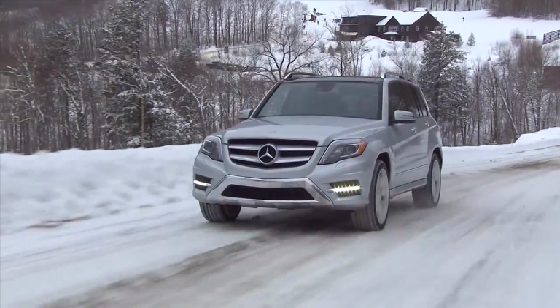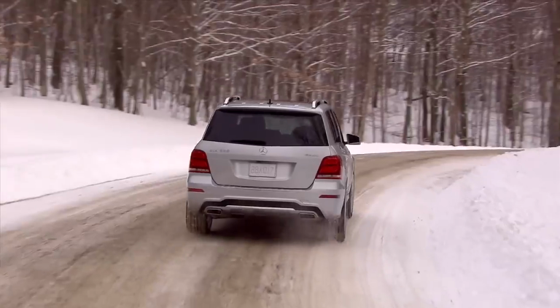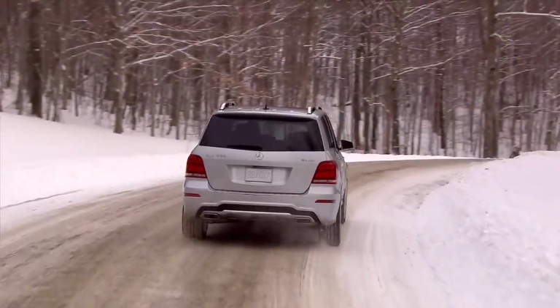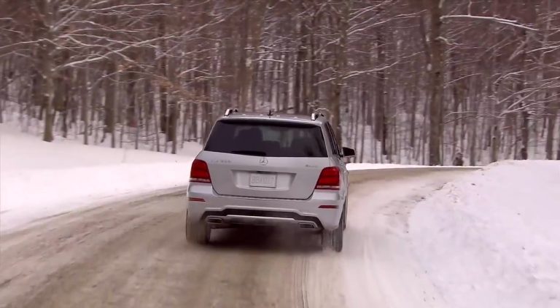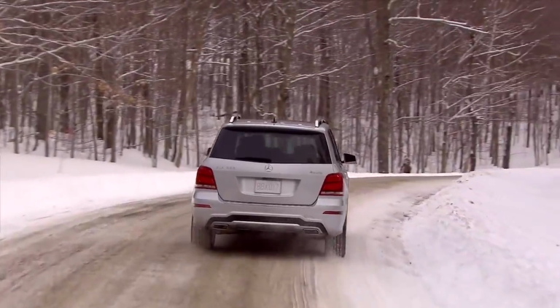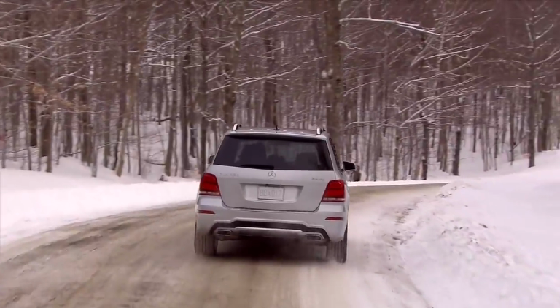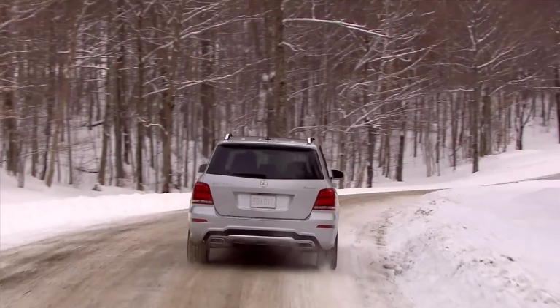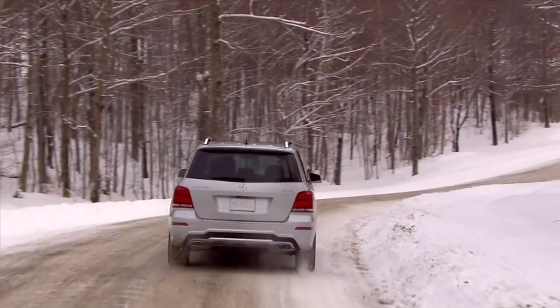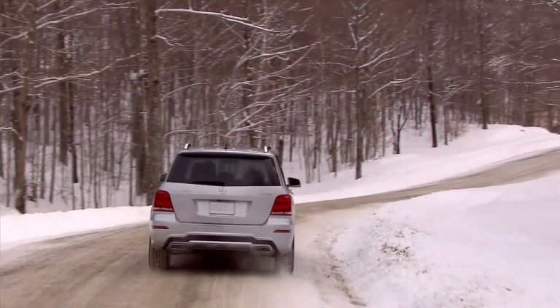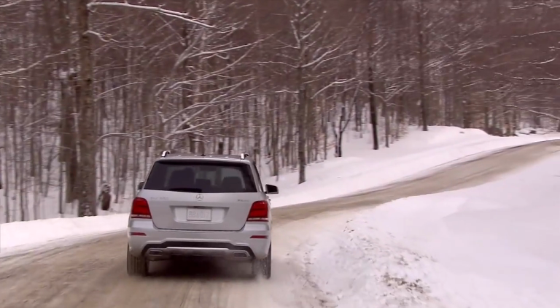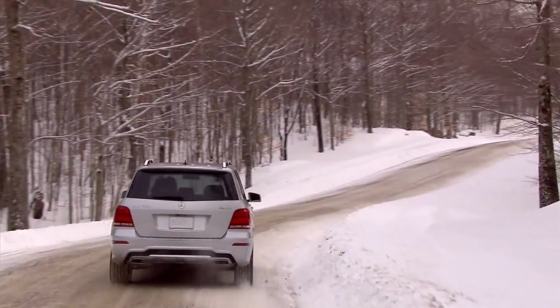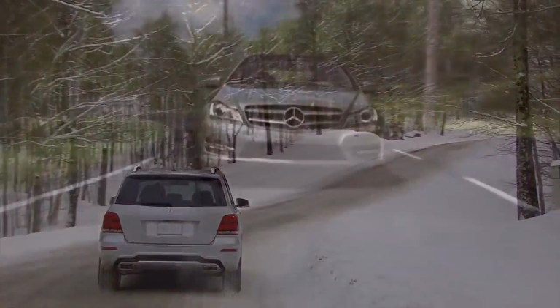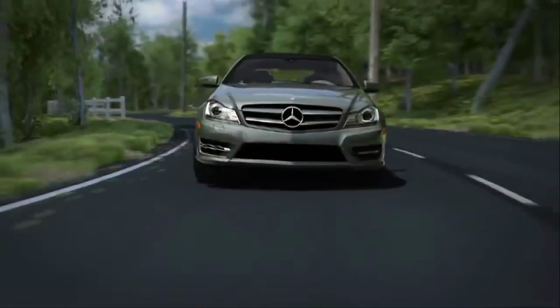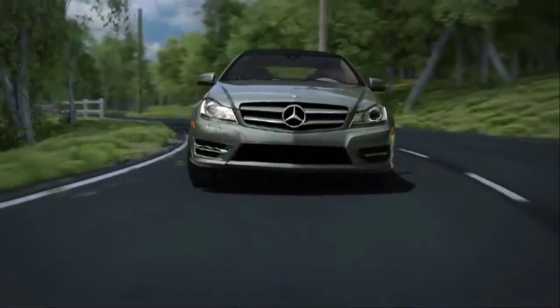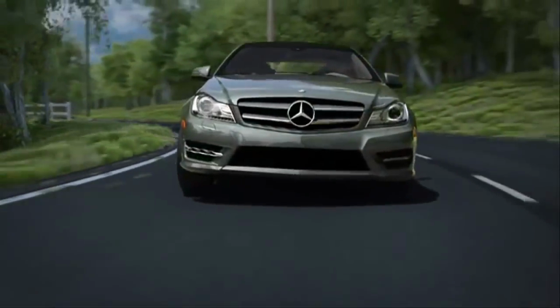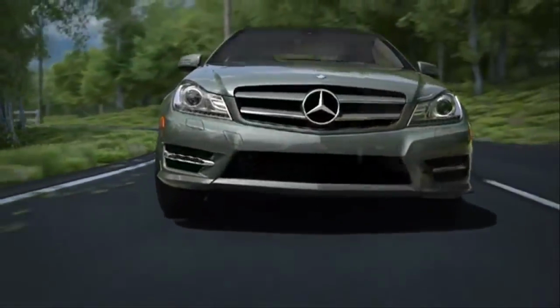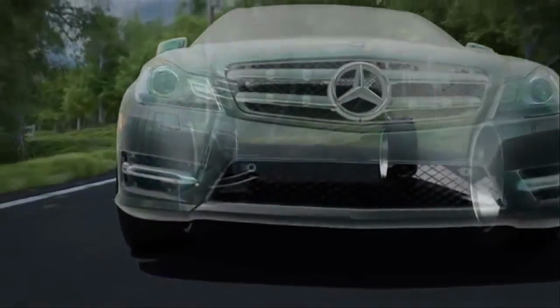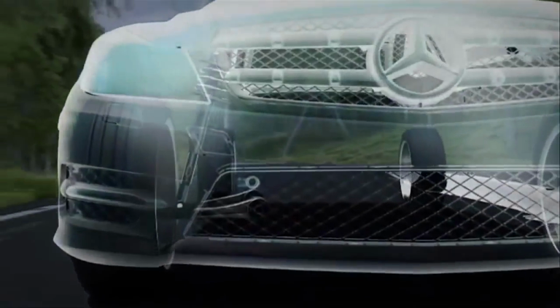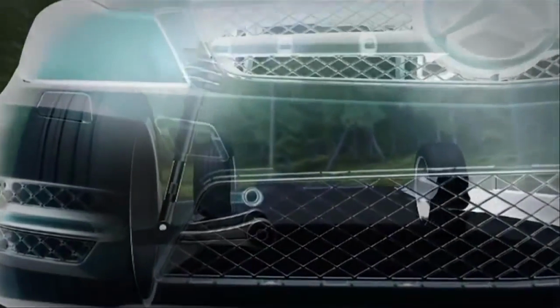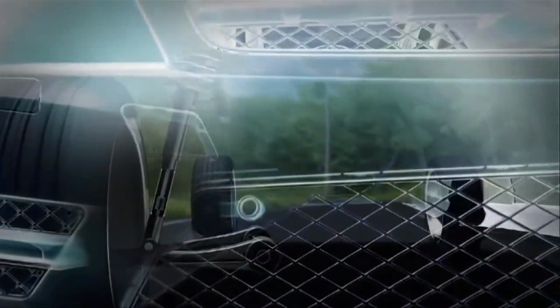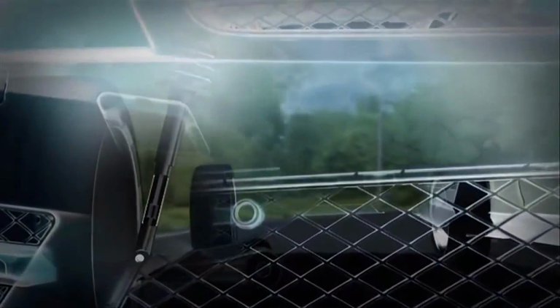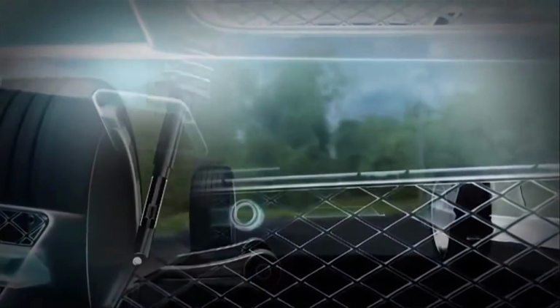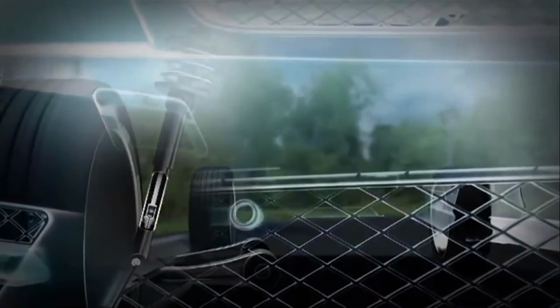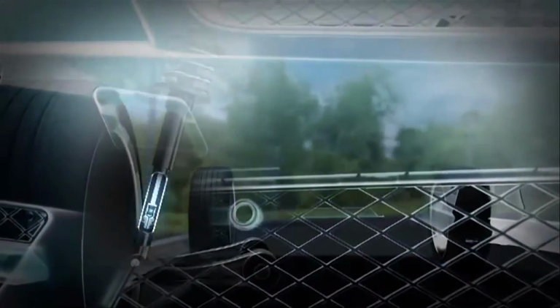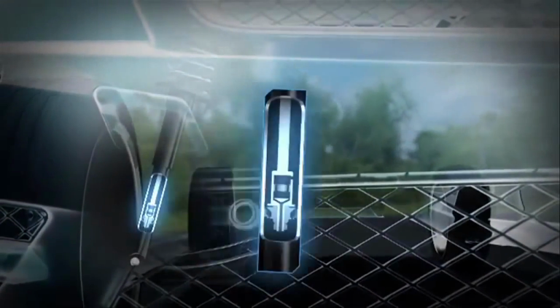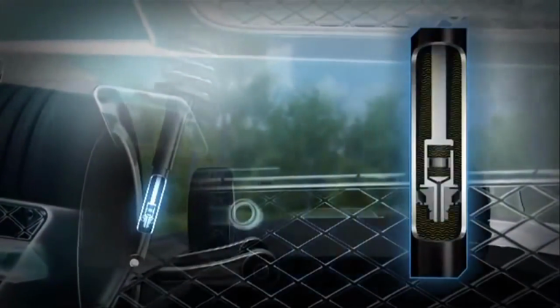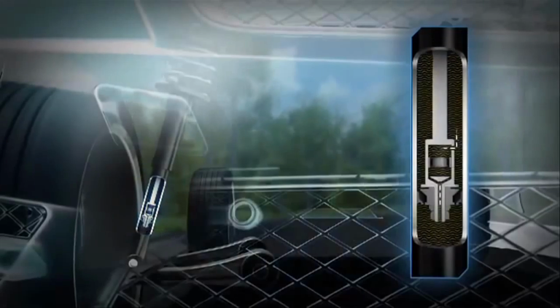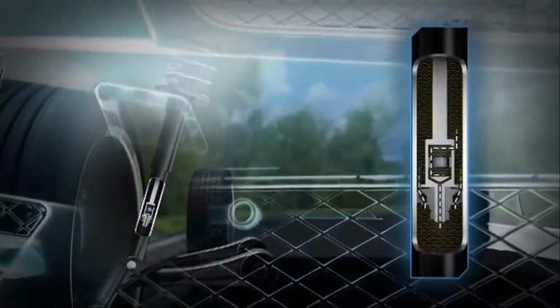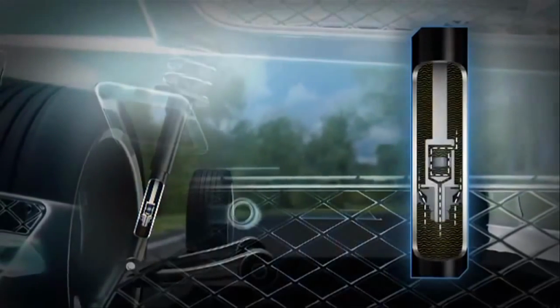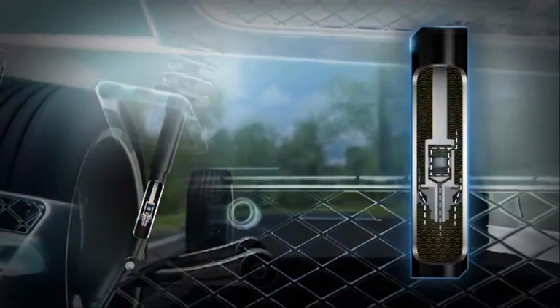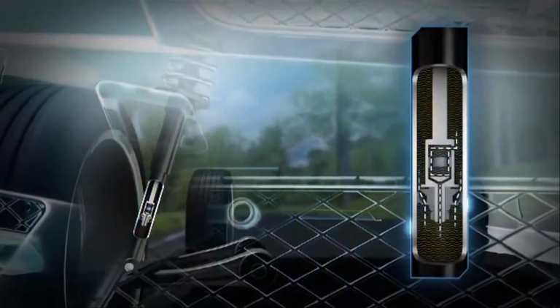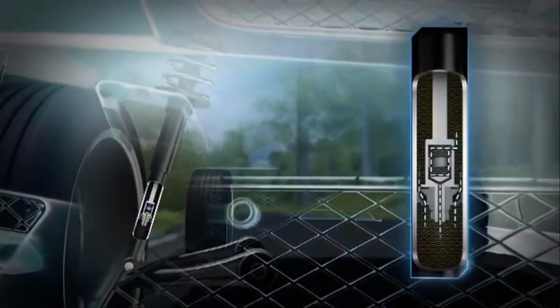This is a big advantage over an SUV that's based on a front-wheel drive car. It also features the clever Agility Control system — valves inside each shock absorber respond to the surface of the road and the movement of the vehicle.